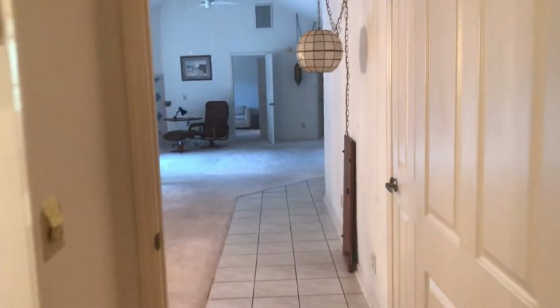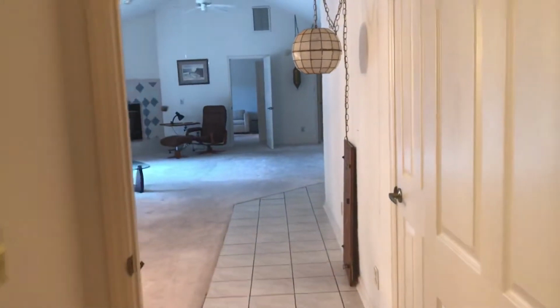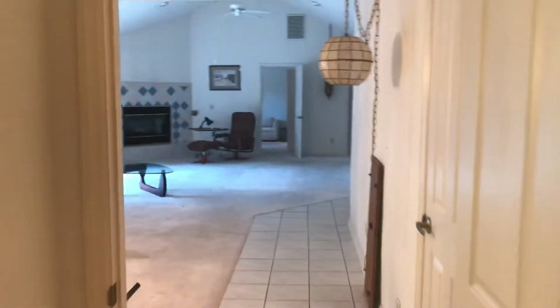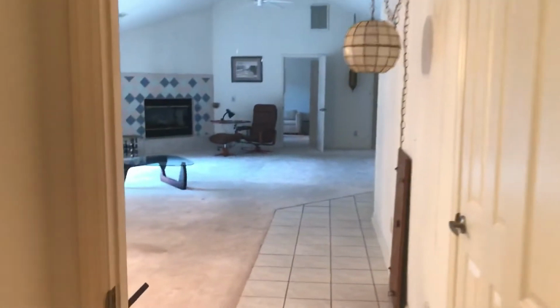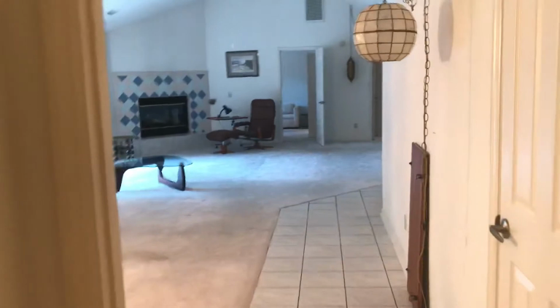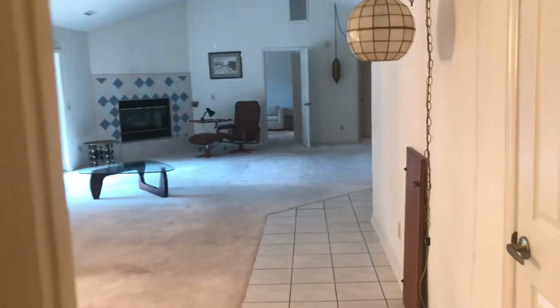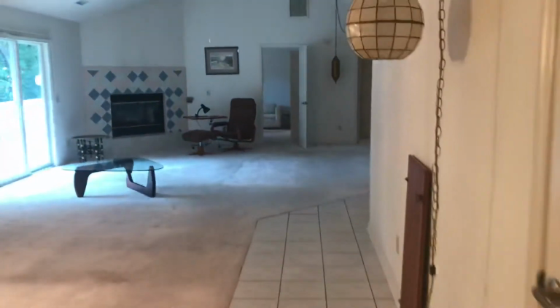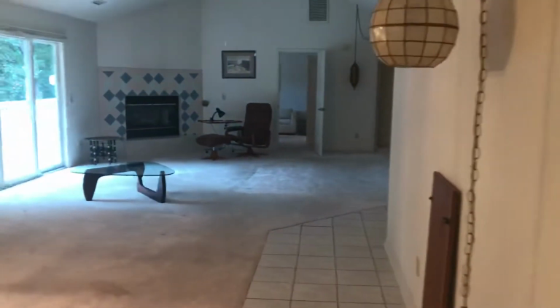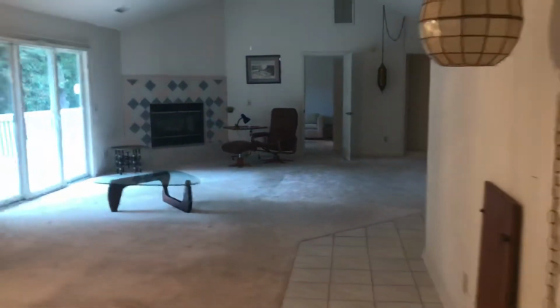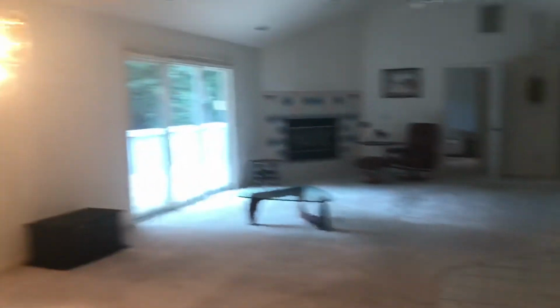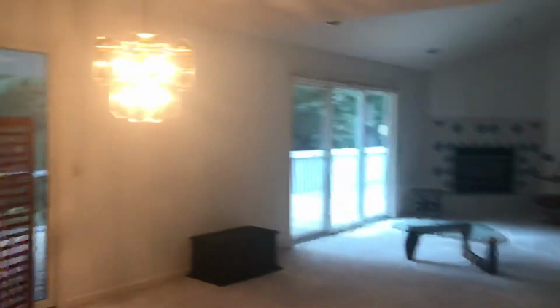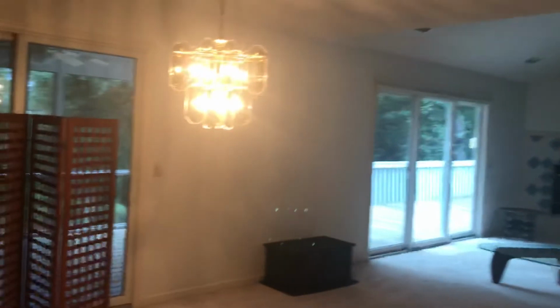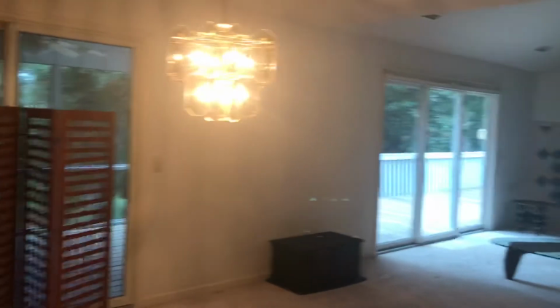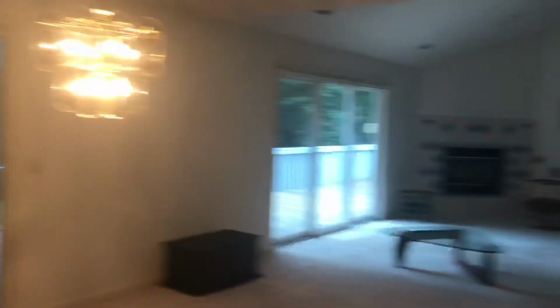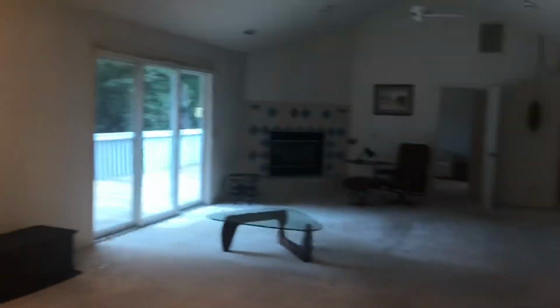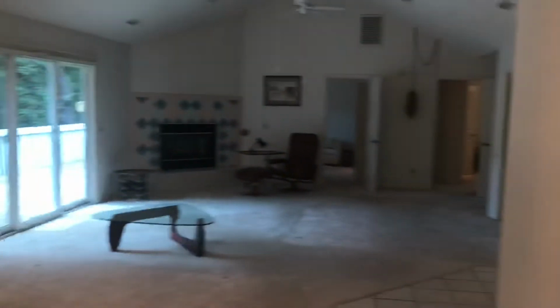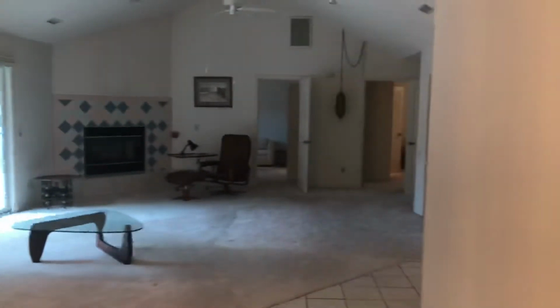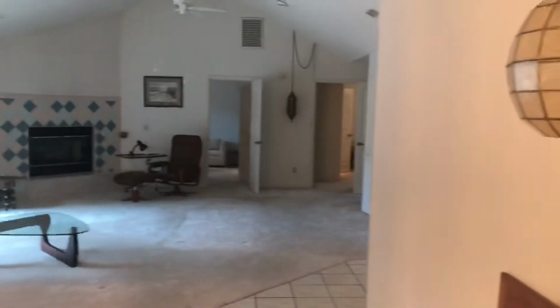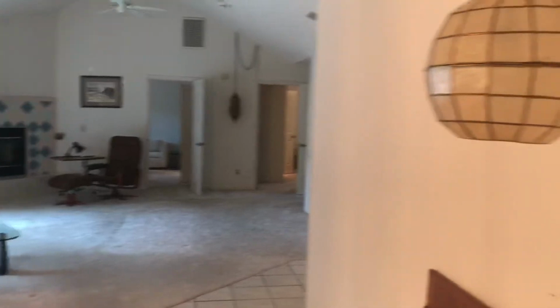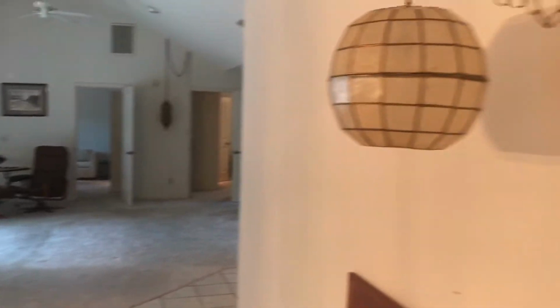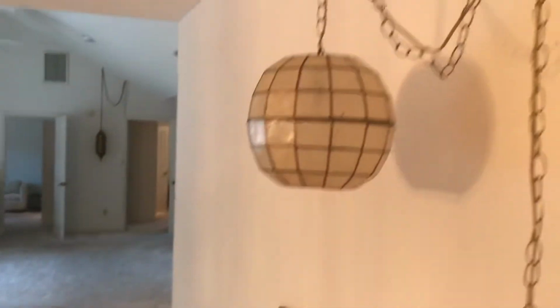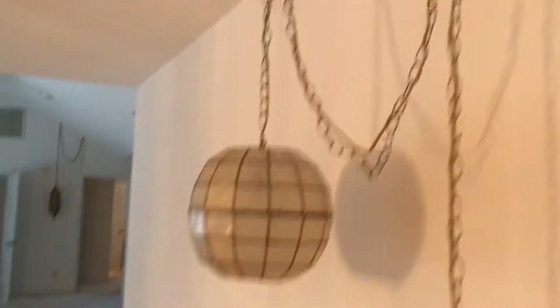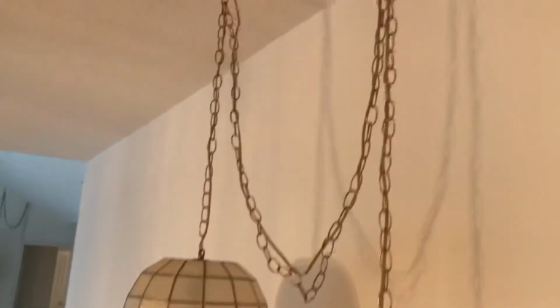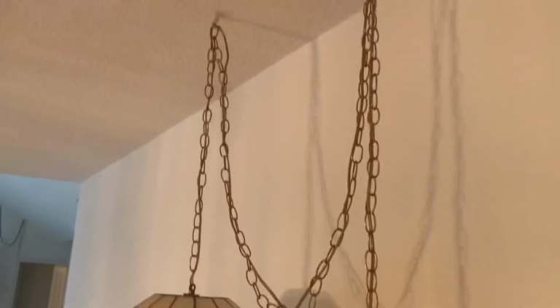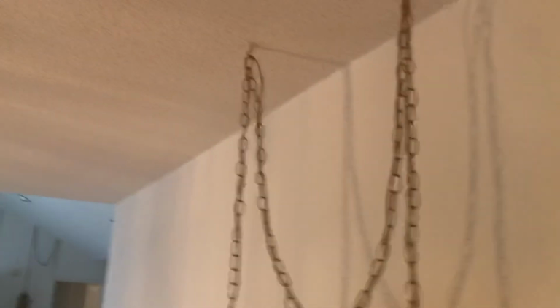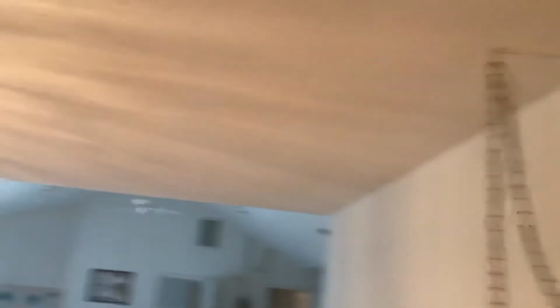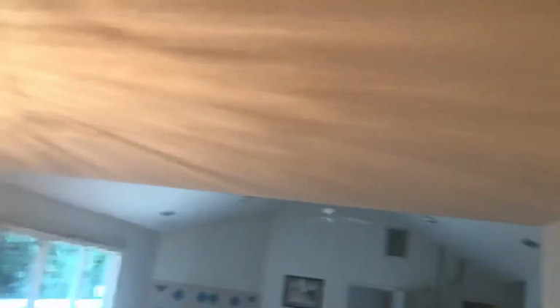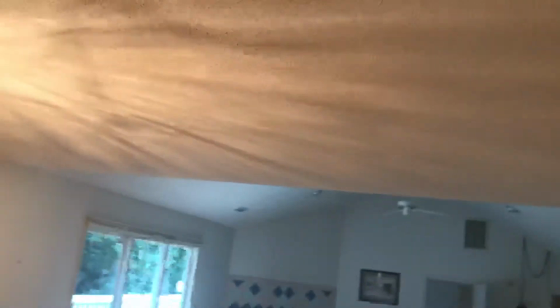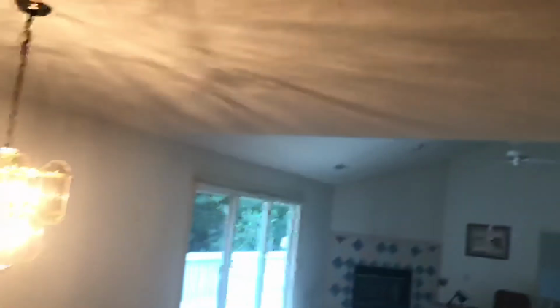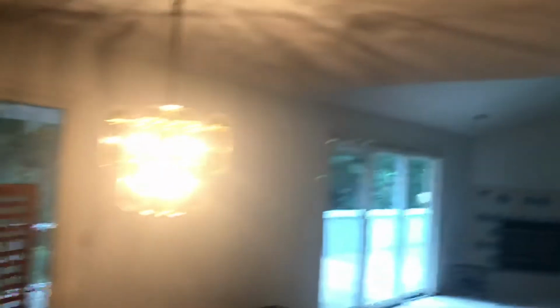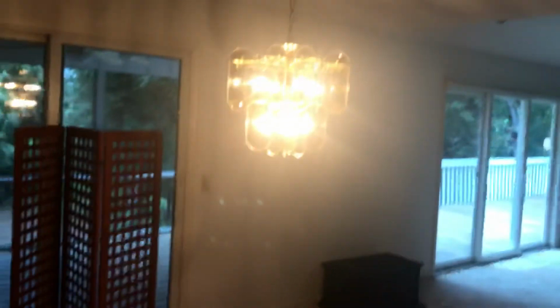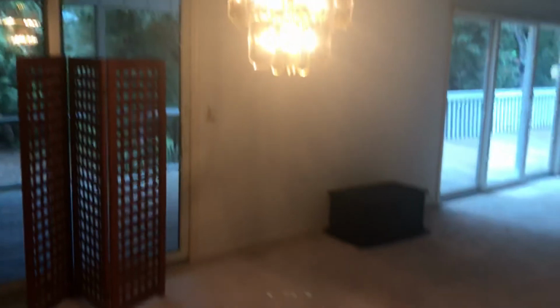Now we're pointing back into that huge dining and living area. You do have popcorn ceilings, so you would probably want to remove that.